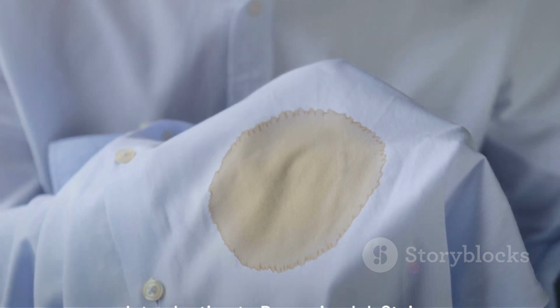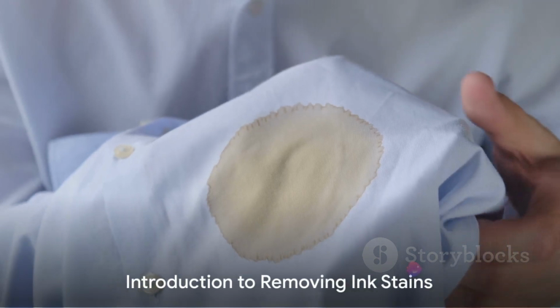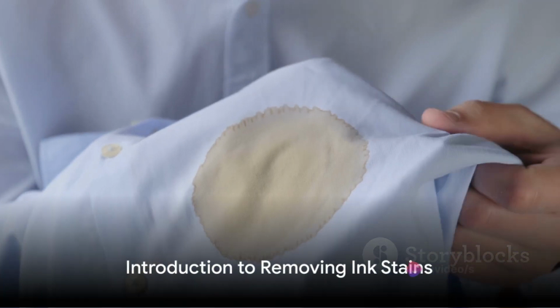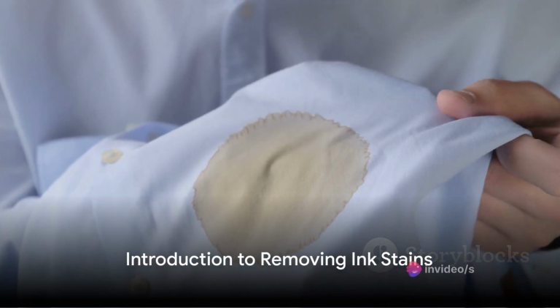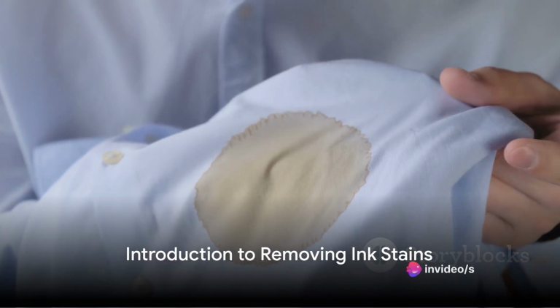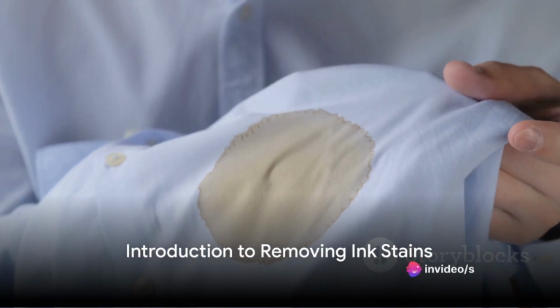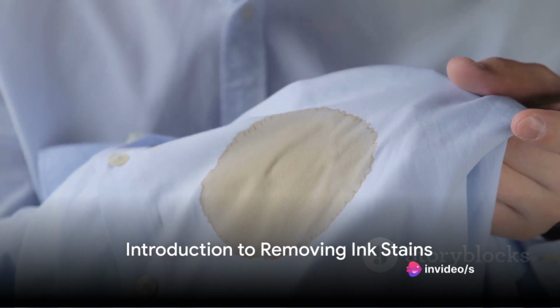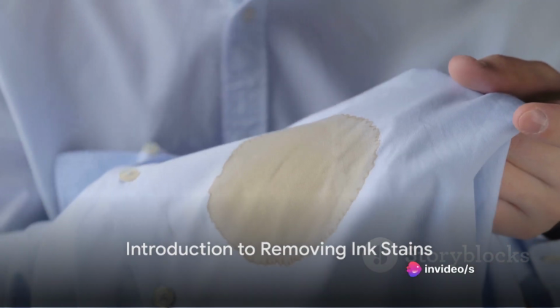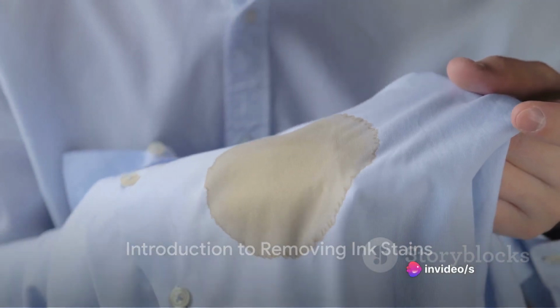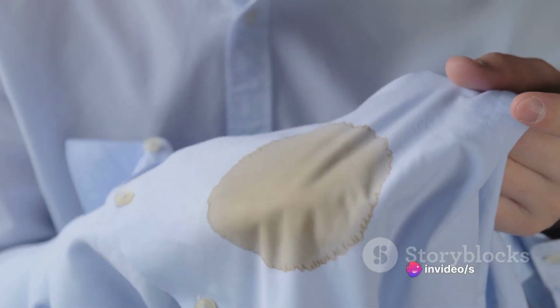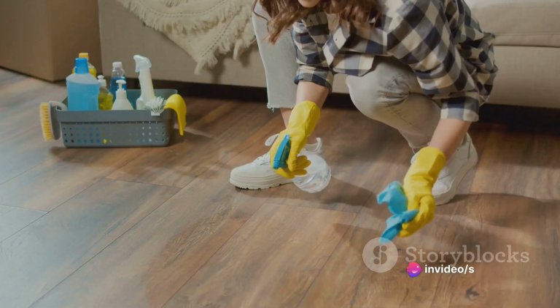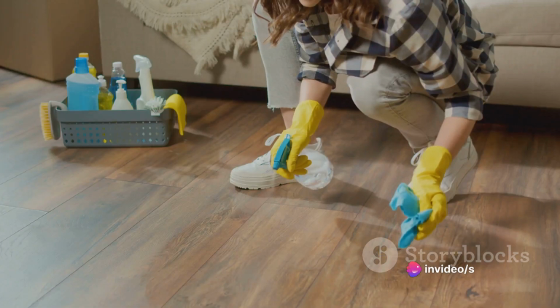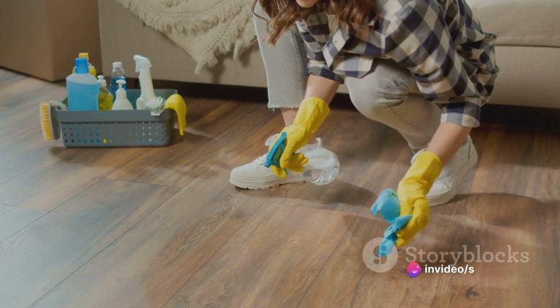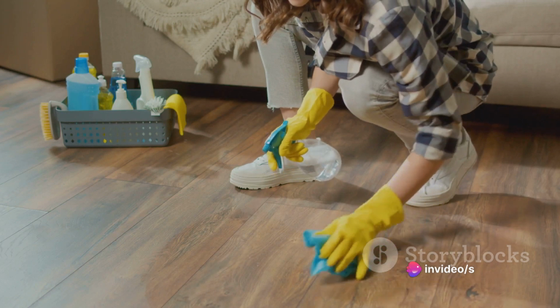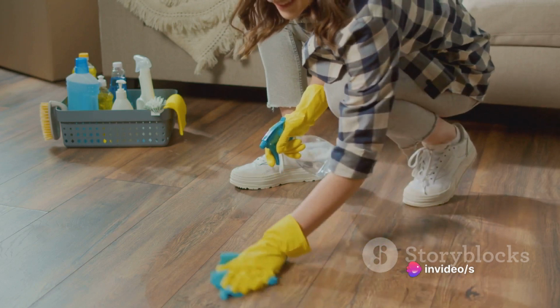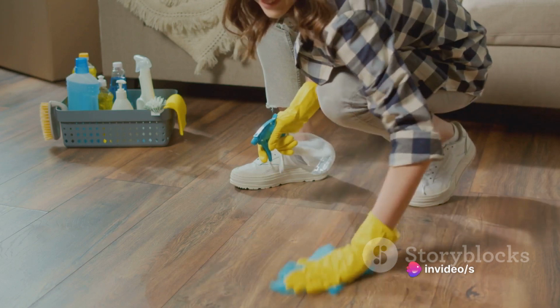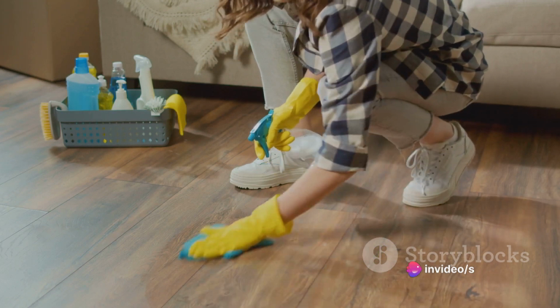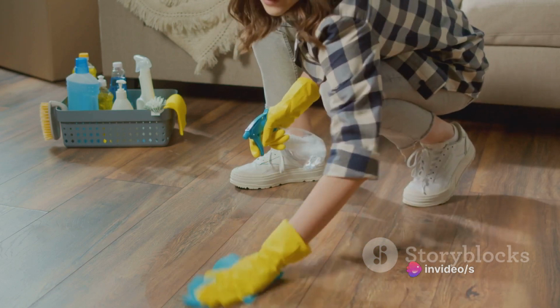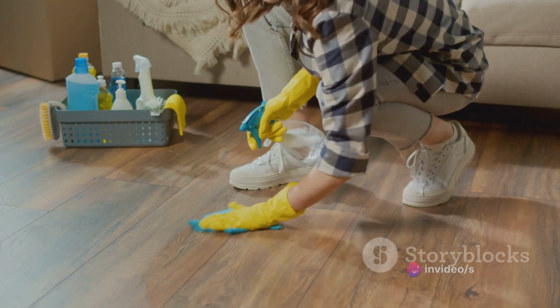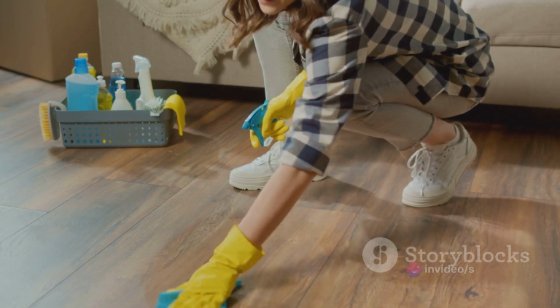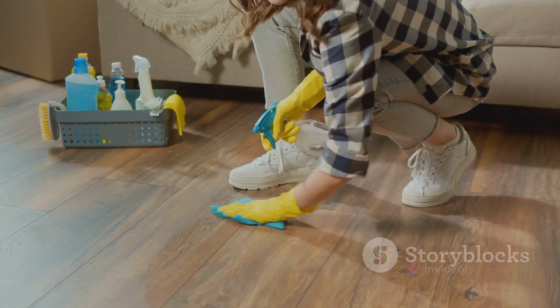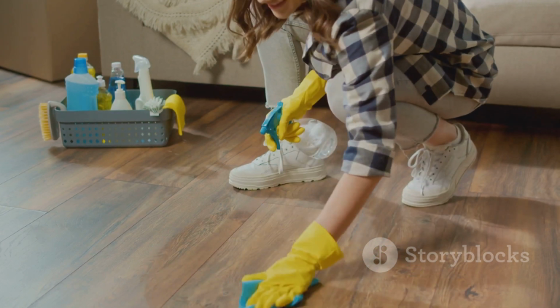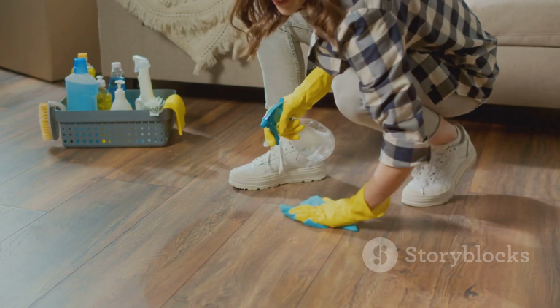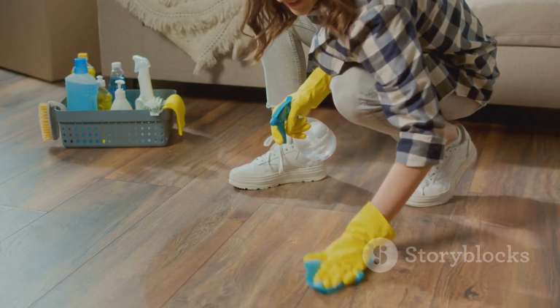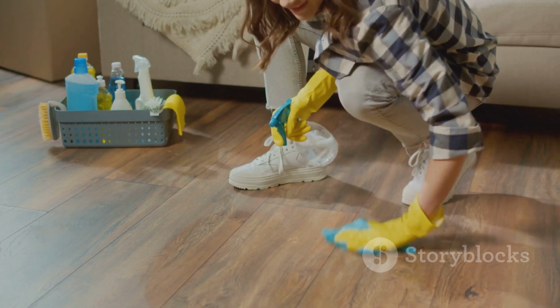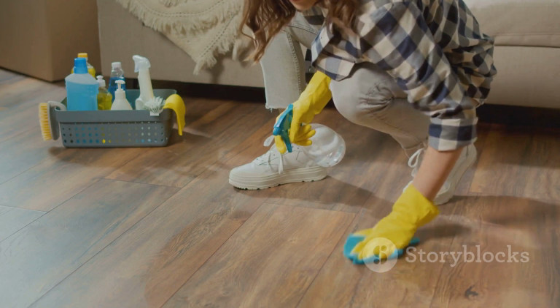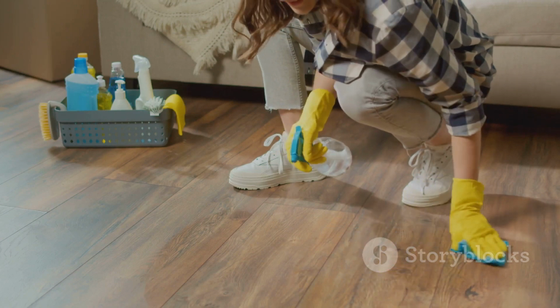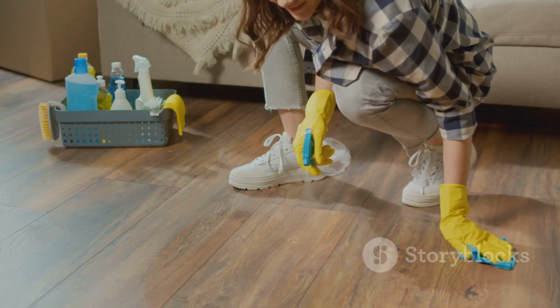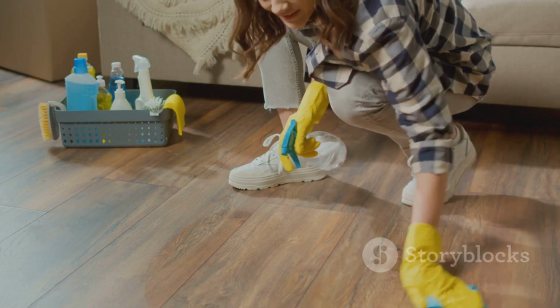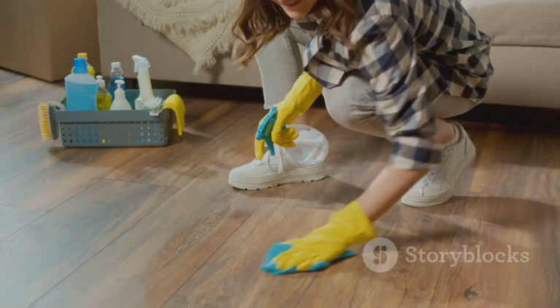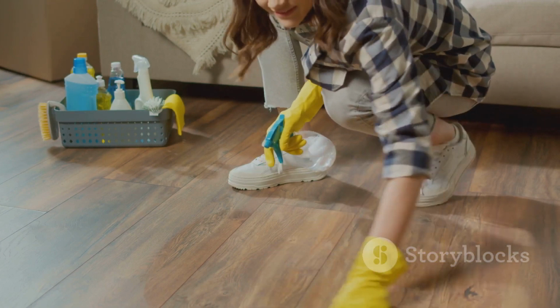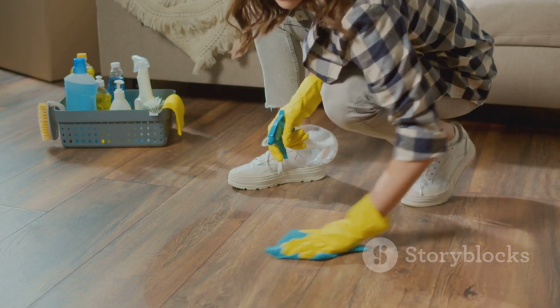Ever wondered how to remove ink stains from your clothes without washing? Well, today is your lucky day. This is the ultimate guide to removing those stubborn ink stains using just a few household items you probably already have on hand.